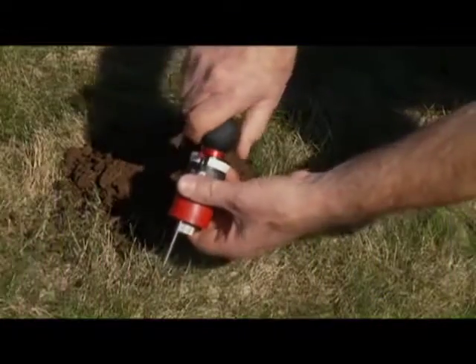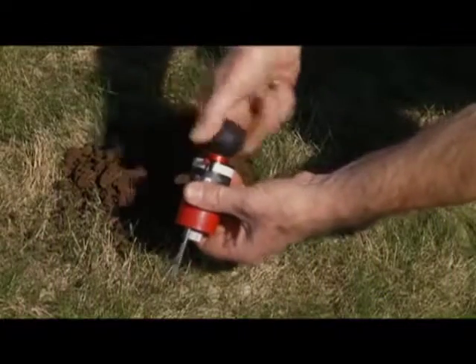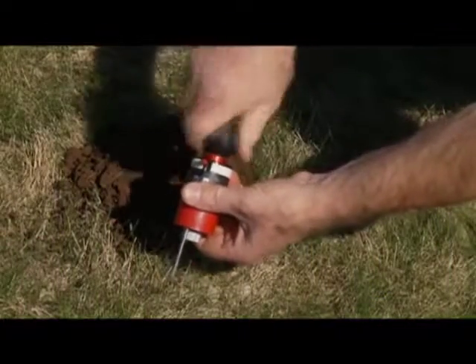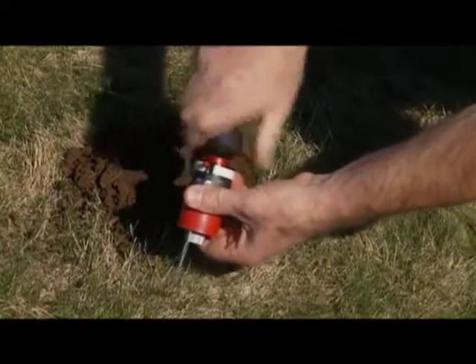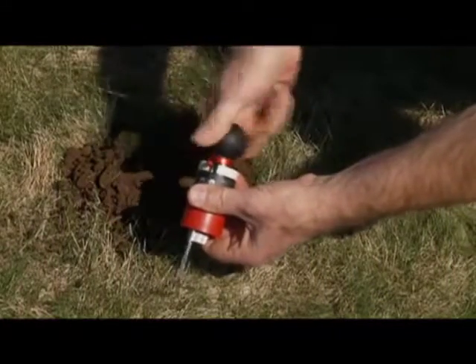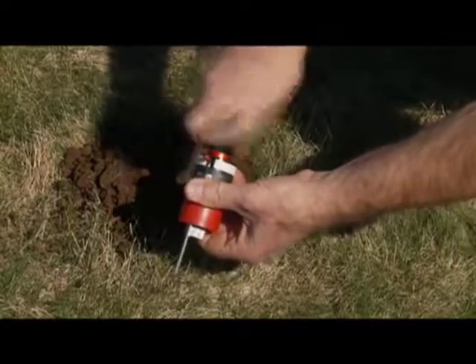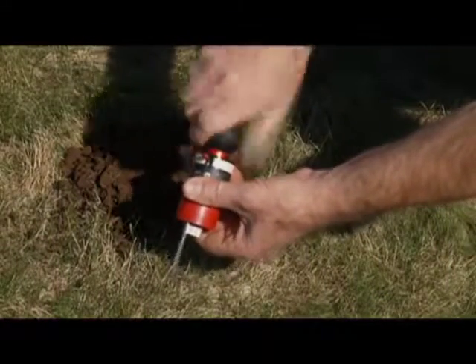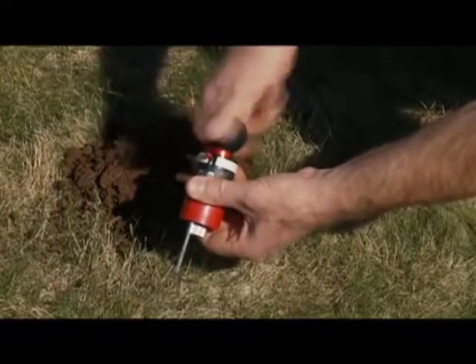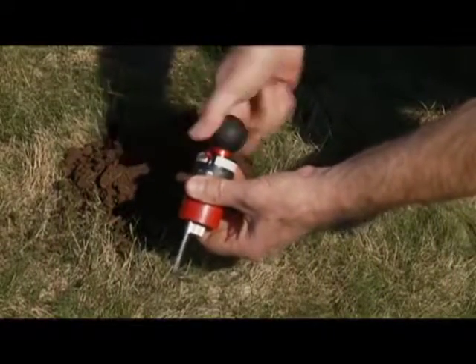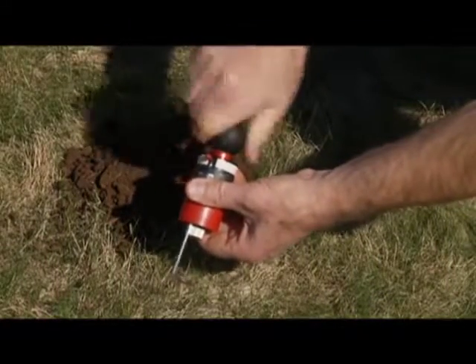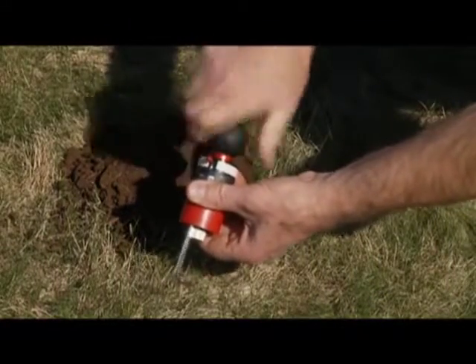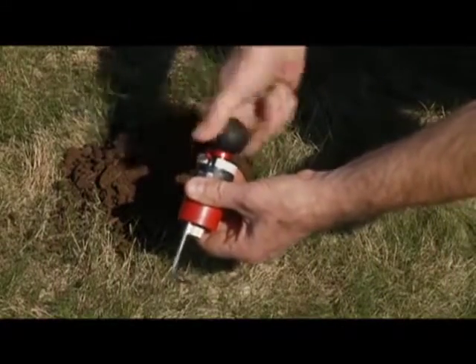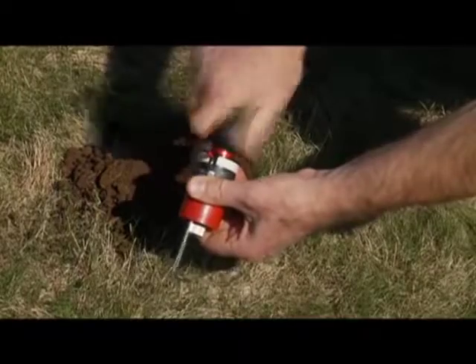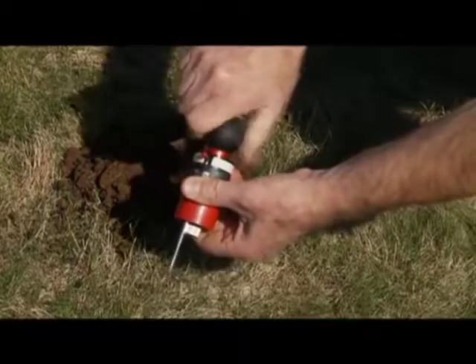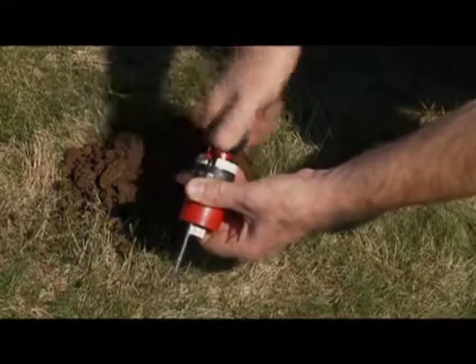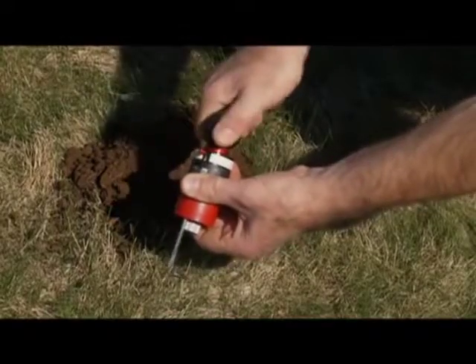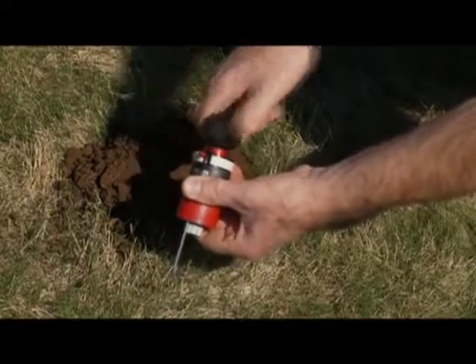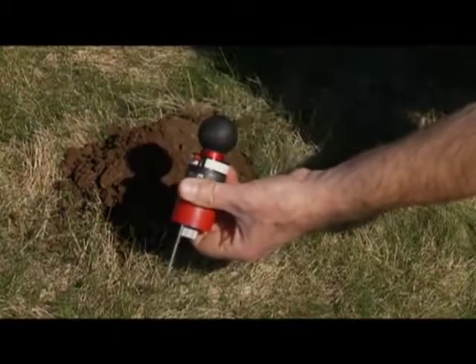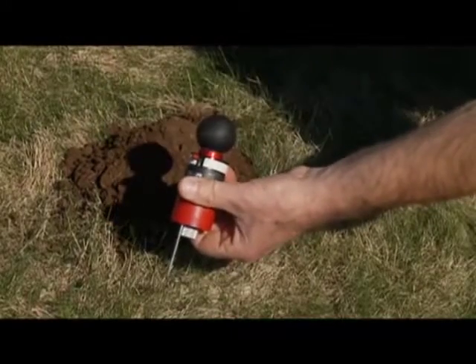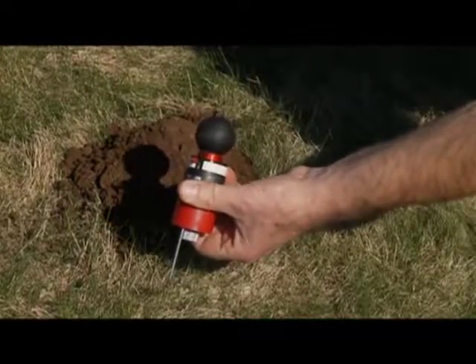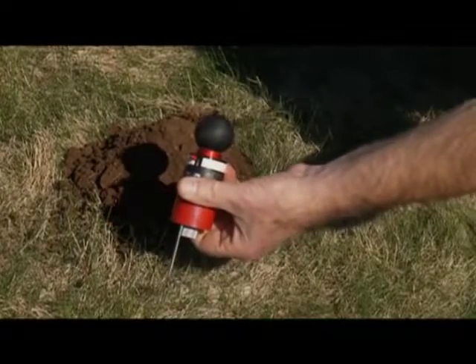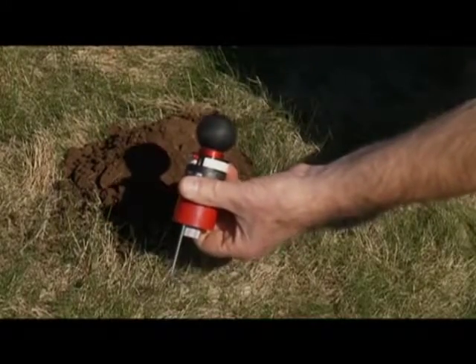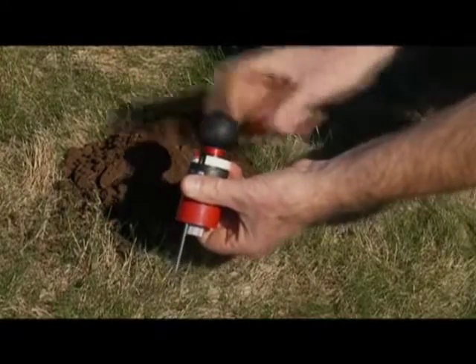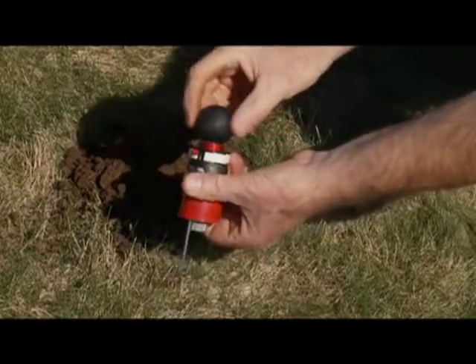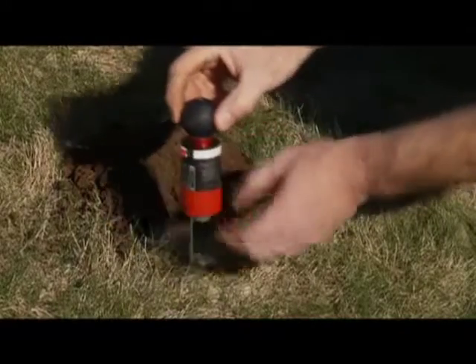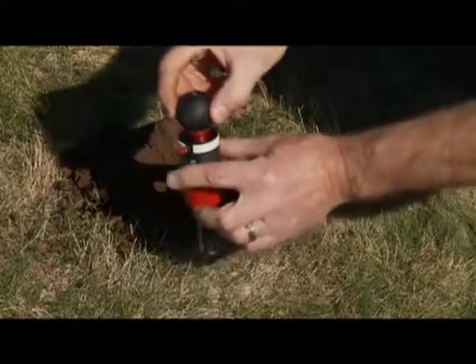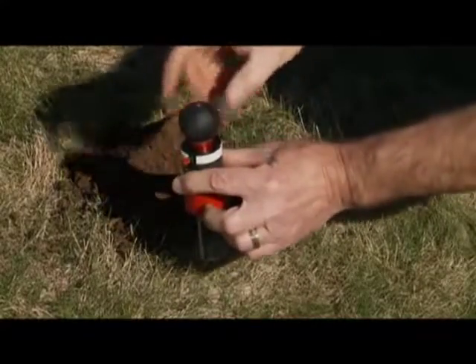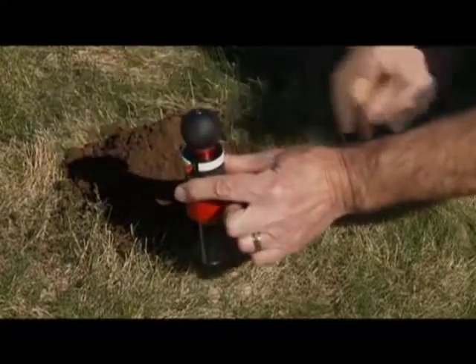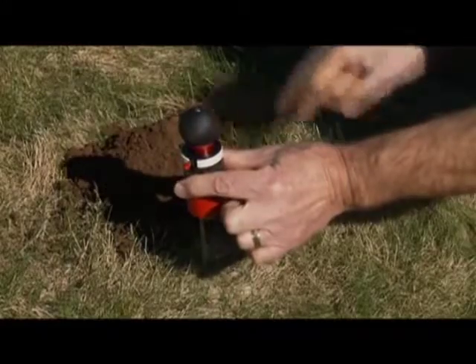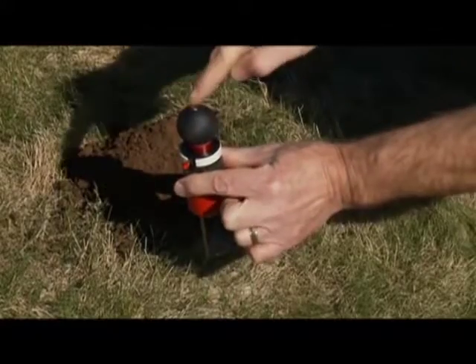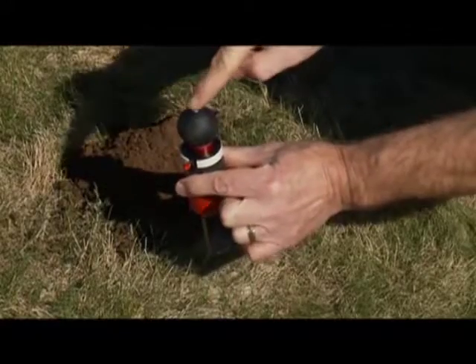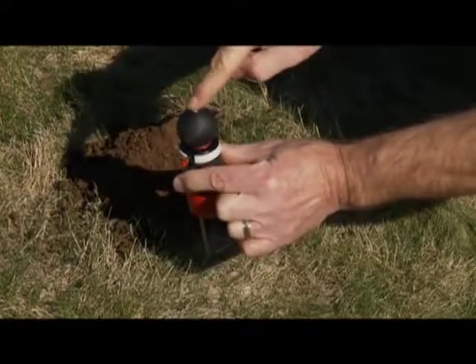First, just wind the ball clockwise until it stops. Then, with the trigger end down, push the ball down.